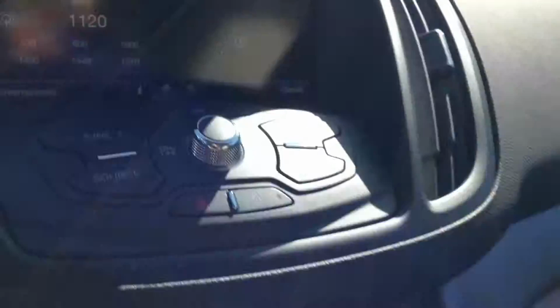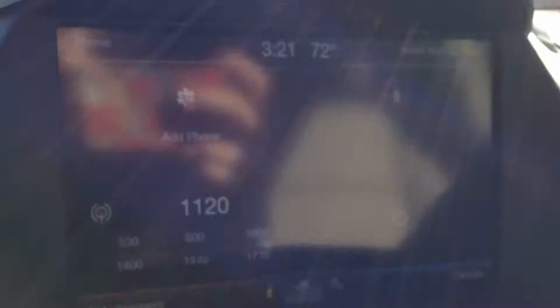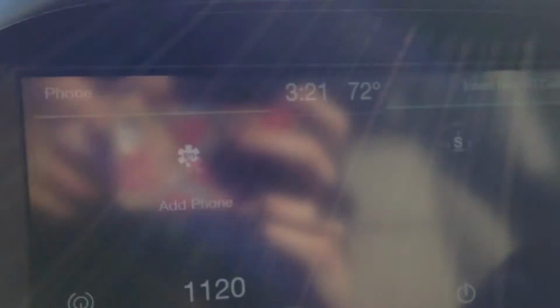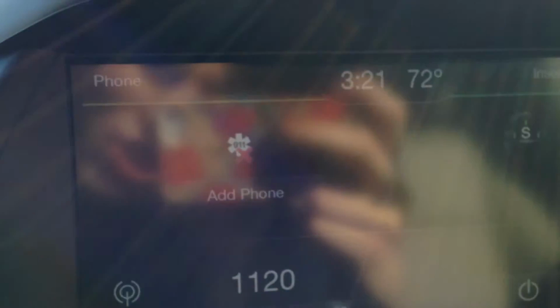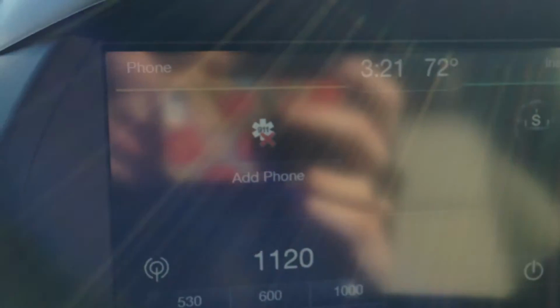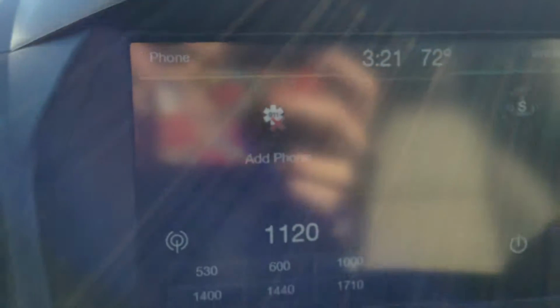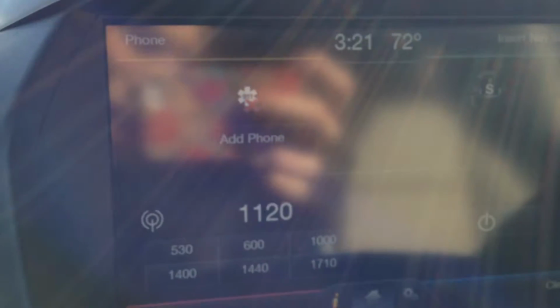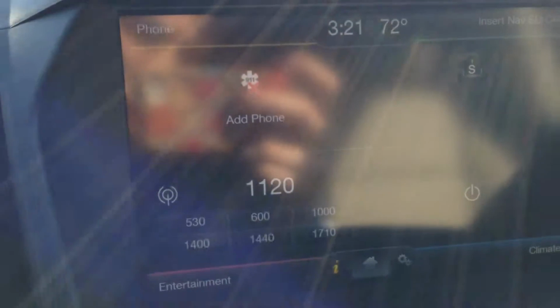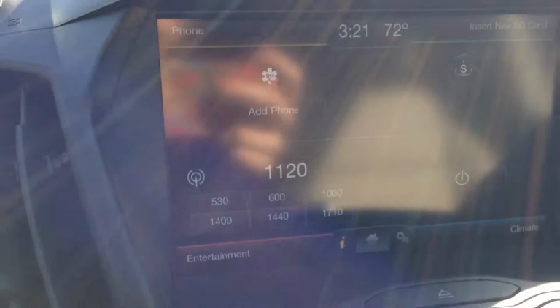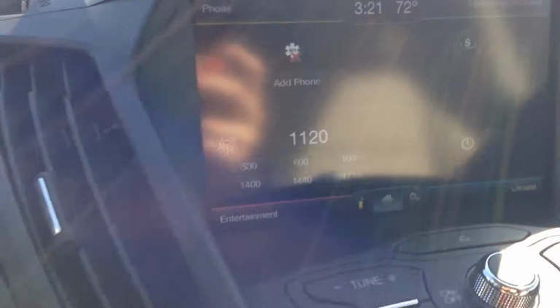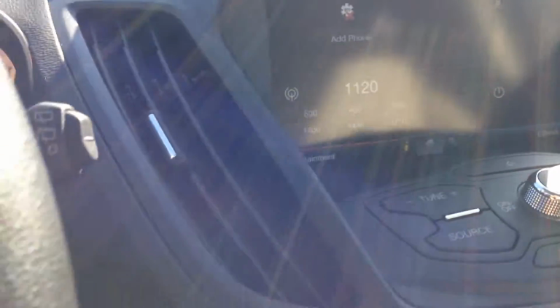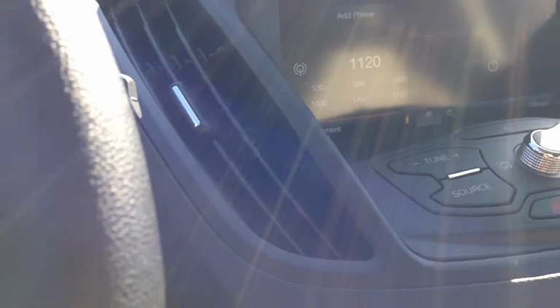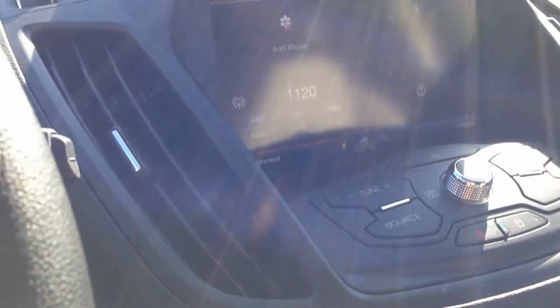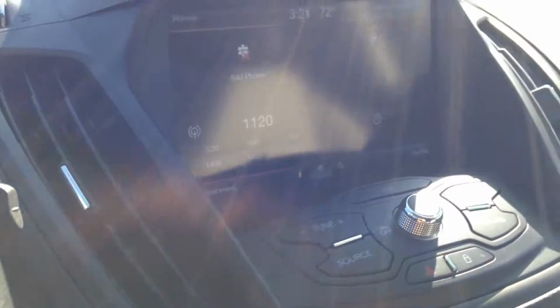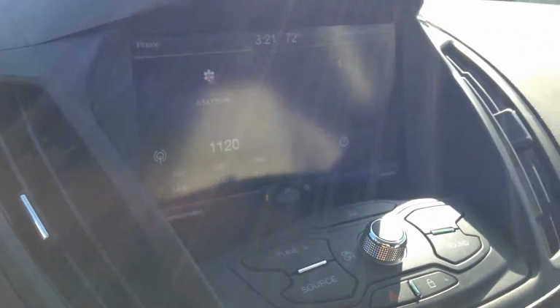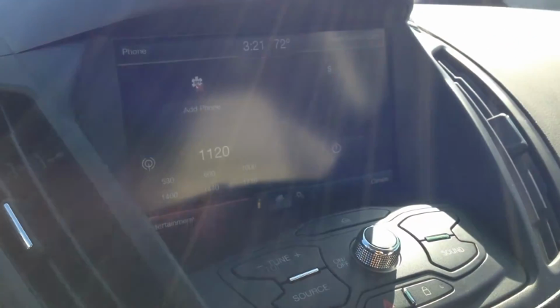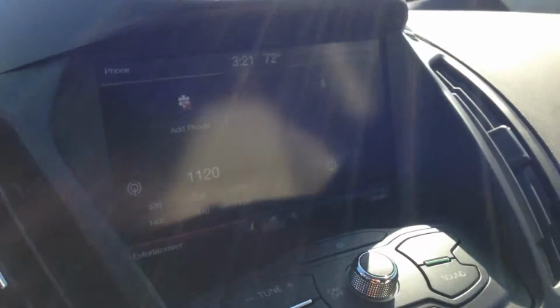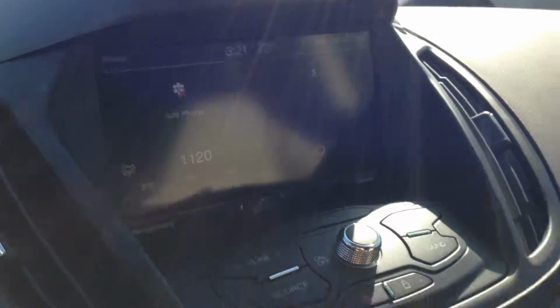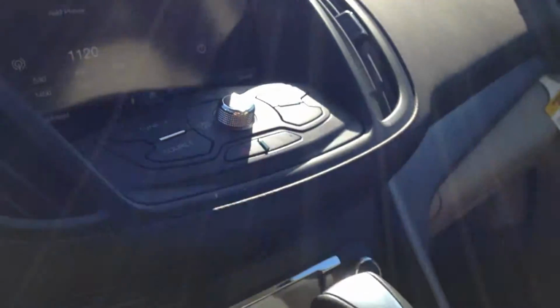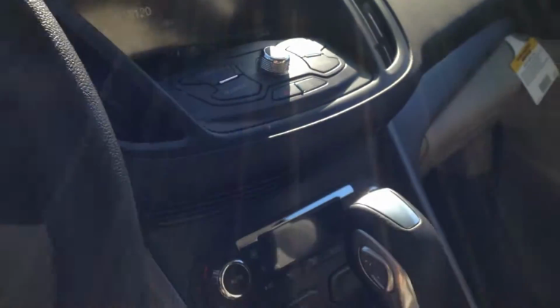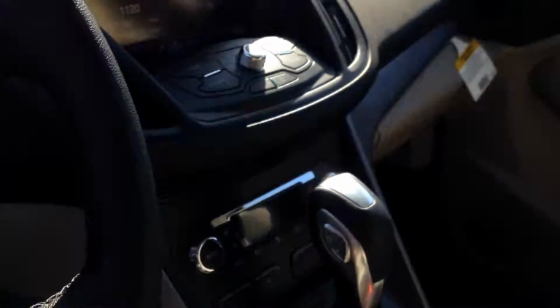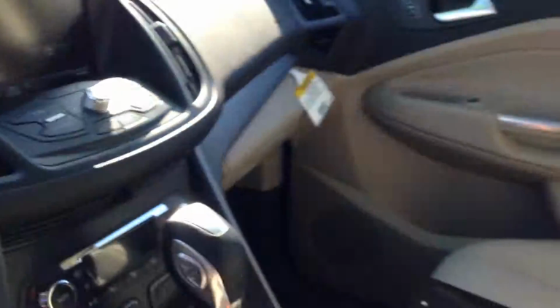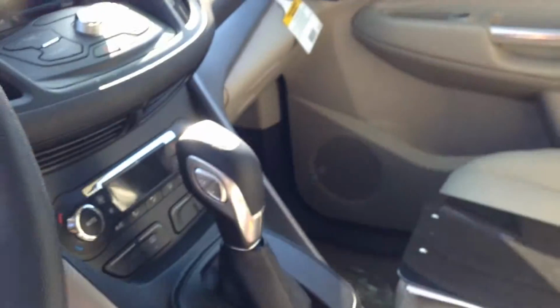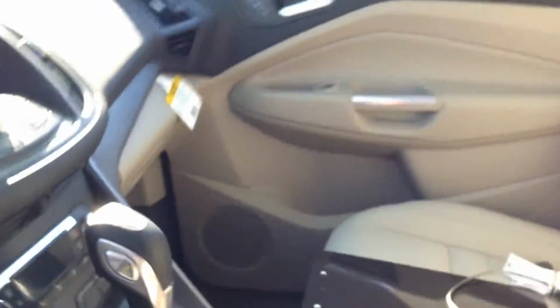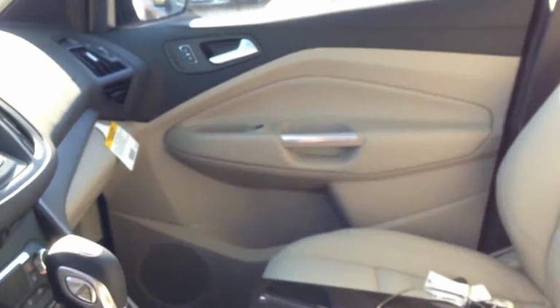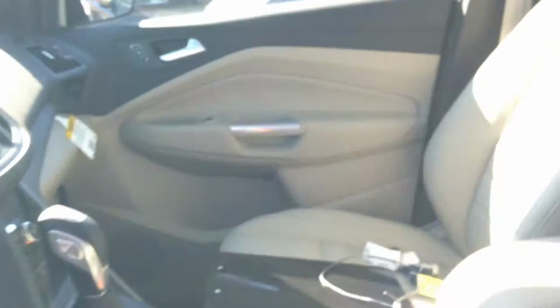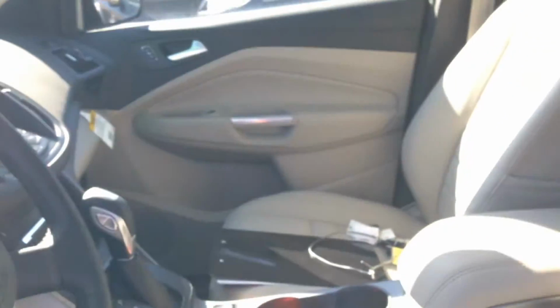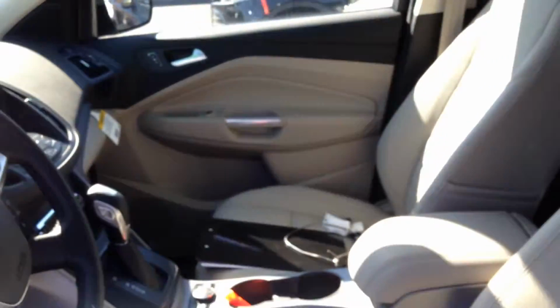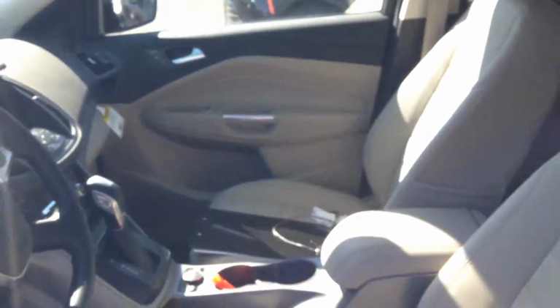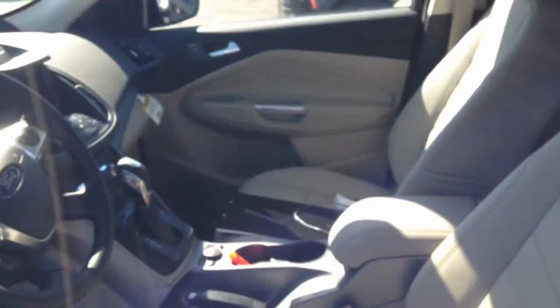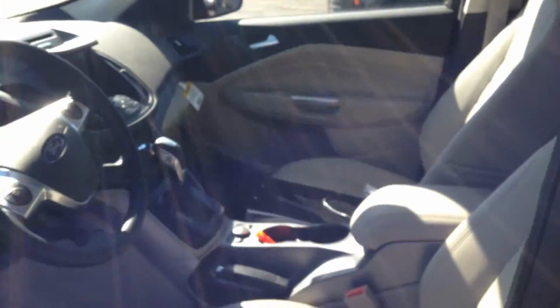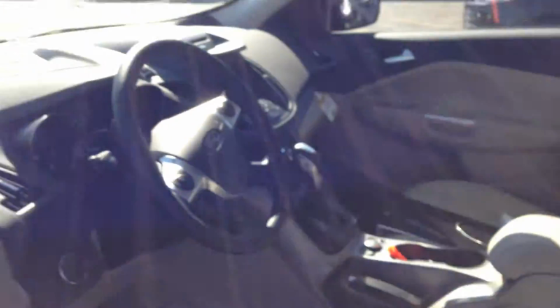We've got navigation, sync, hands-free phone communication, SiriusXM satellite radio — the whole nine yards. We've also got dual climate control inside this vehicle.